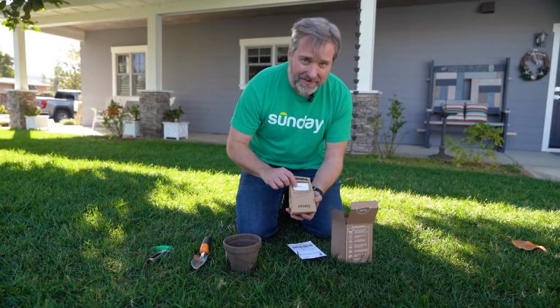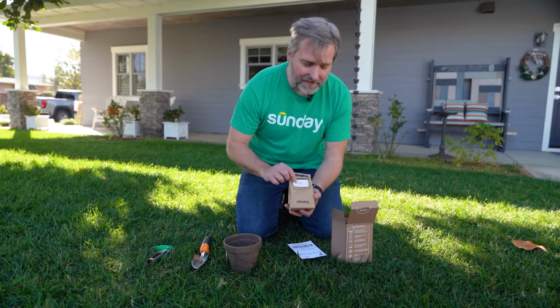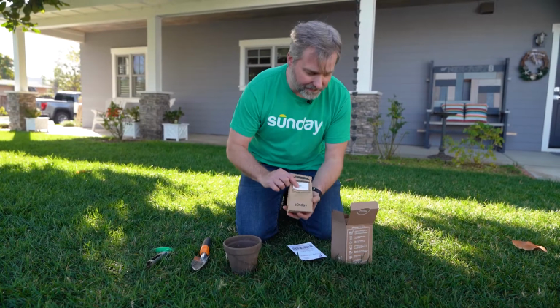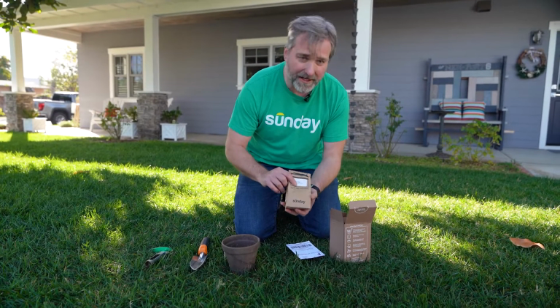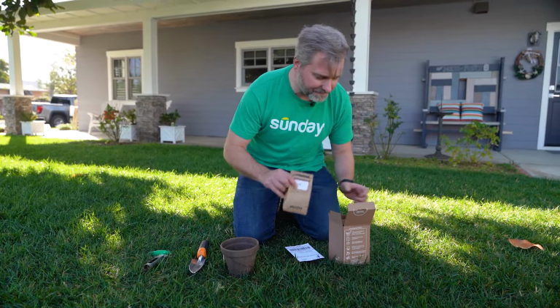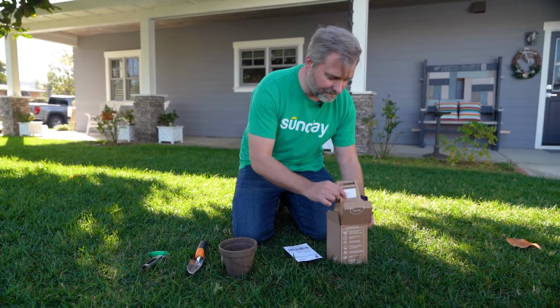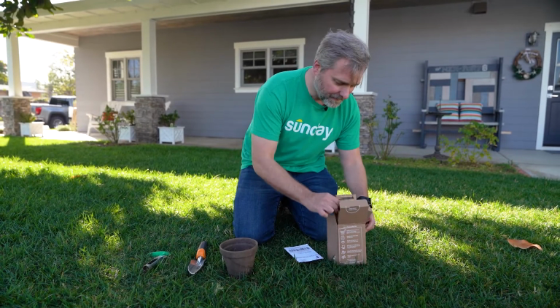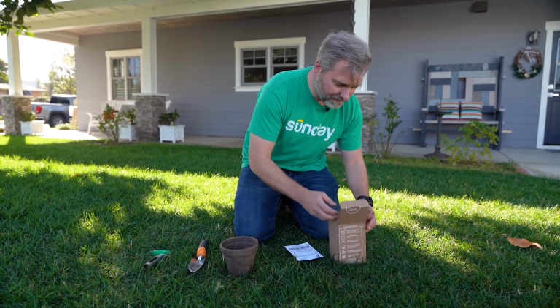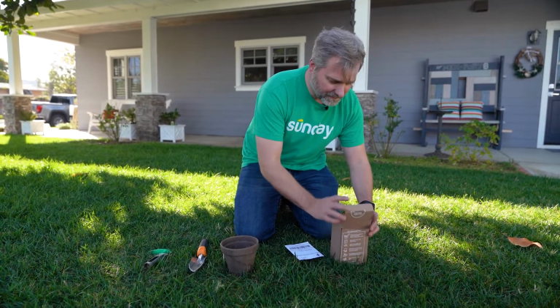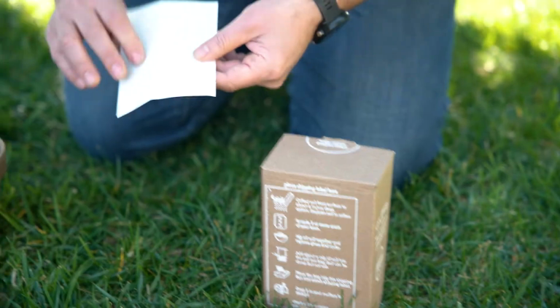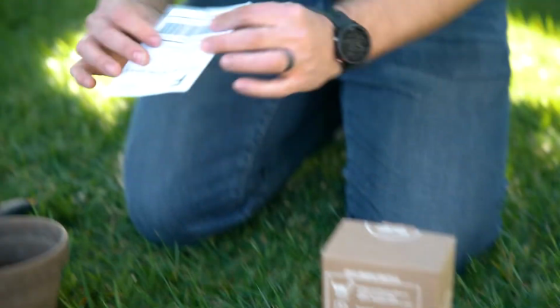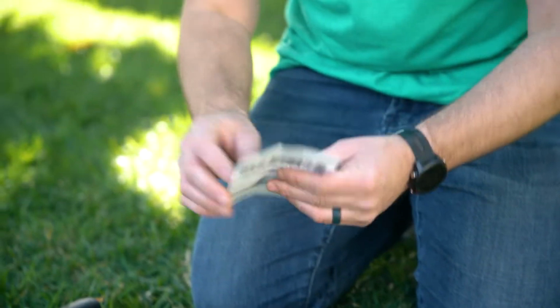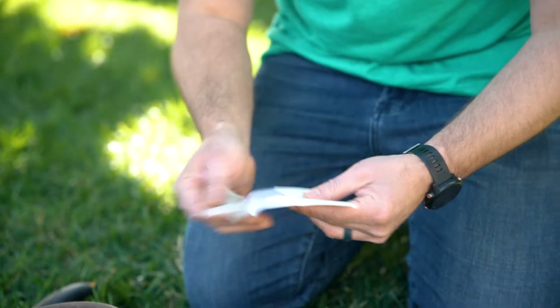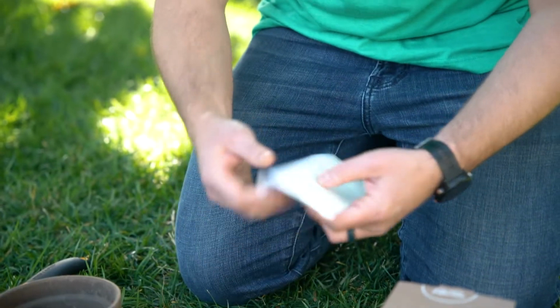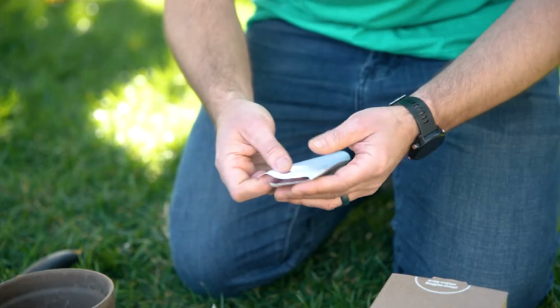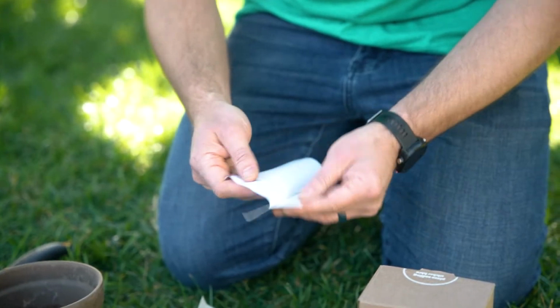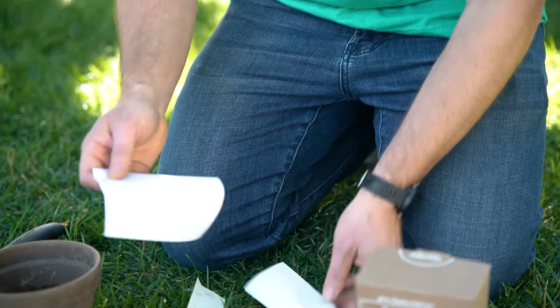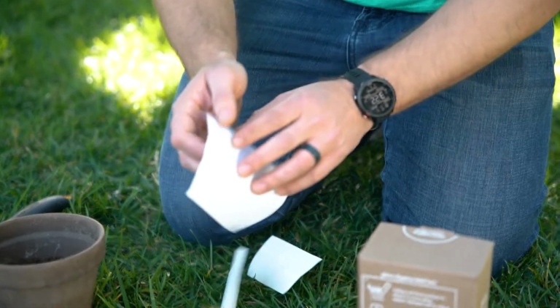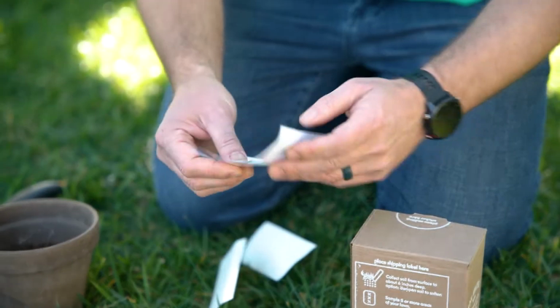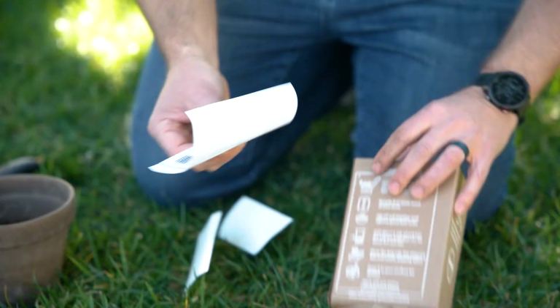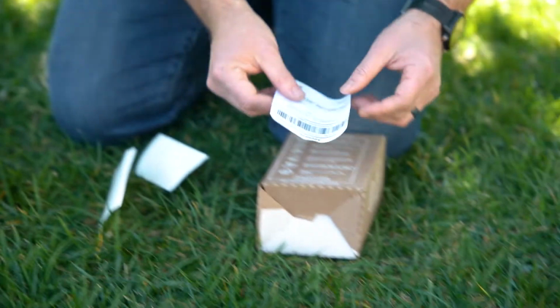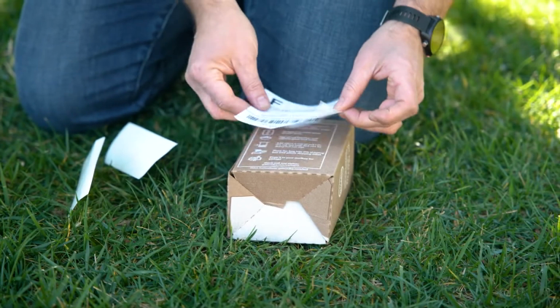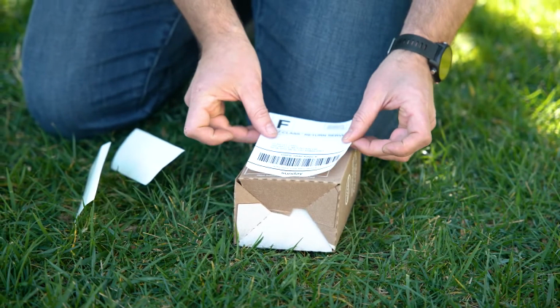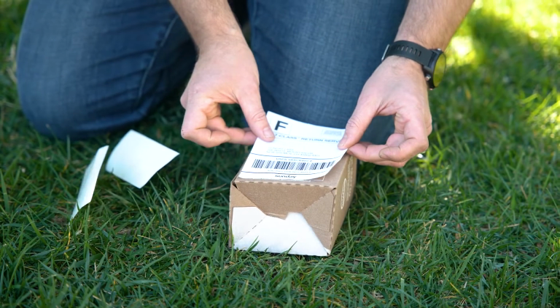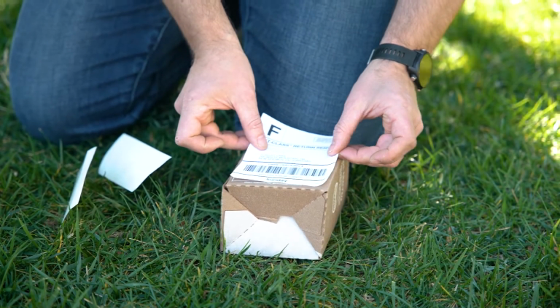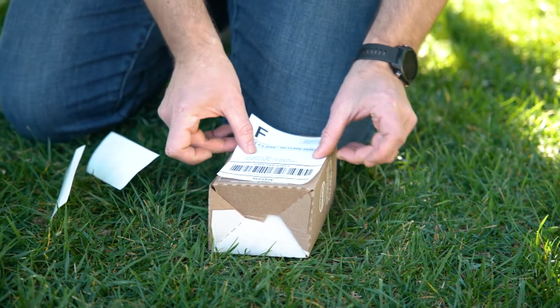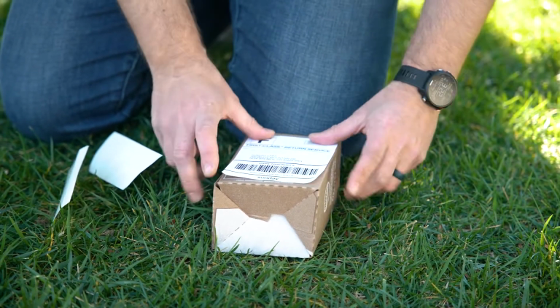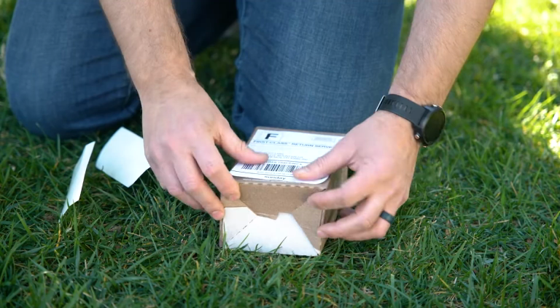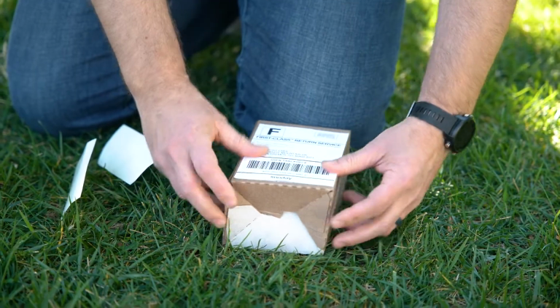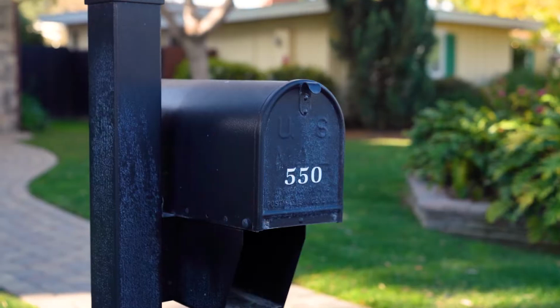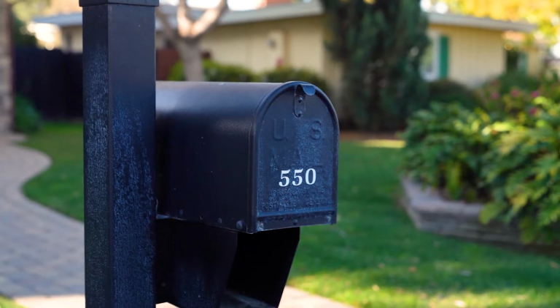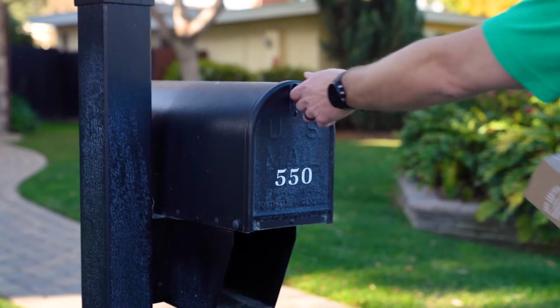Make sure your name is on there before you put it in the box, take your mail sticker and fix it carefully to the back, make sure your return address is filled out, and pop it in the mailbox.